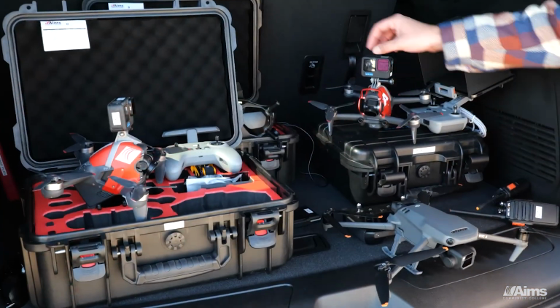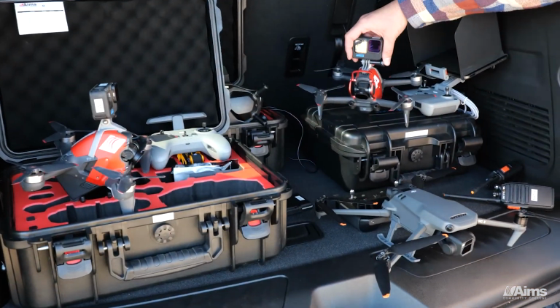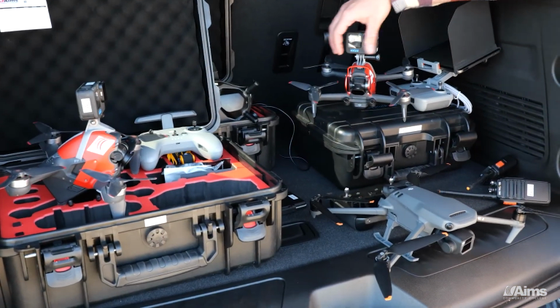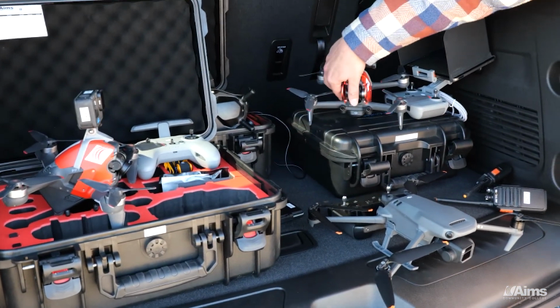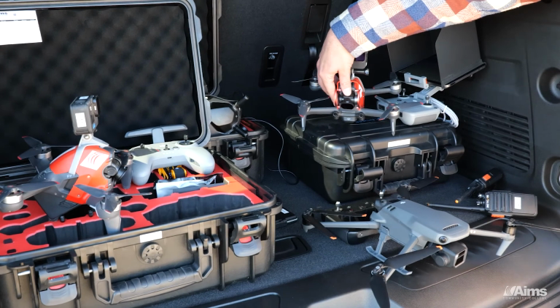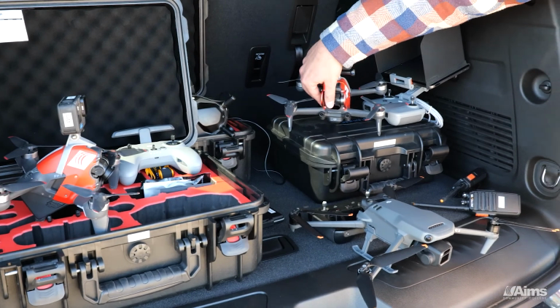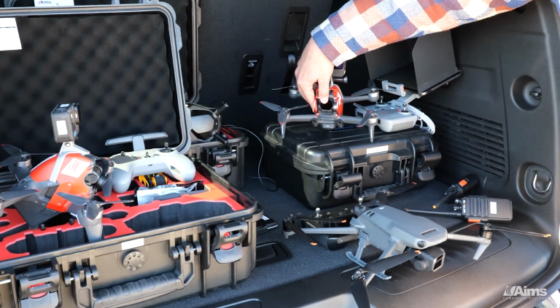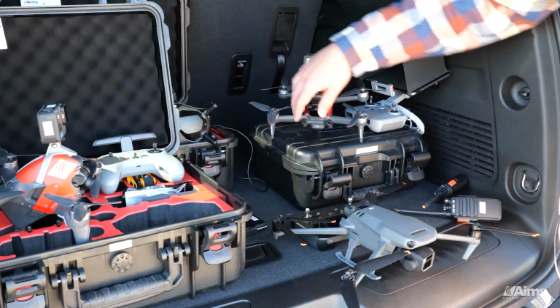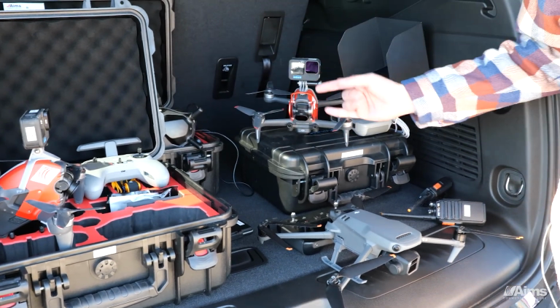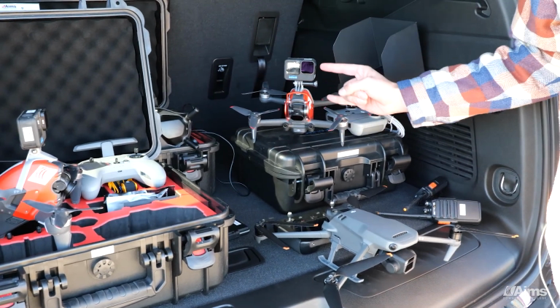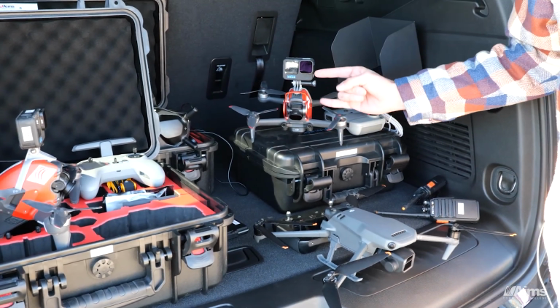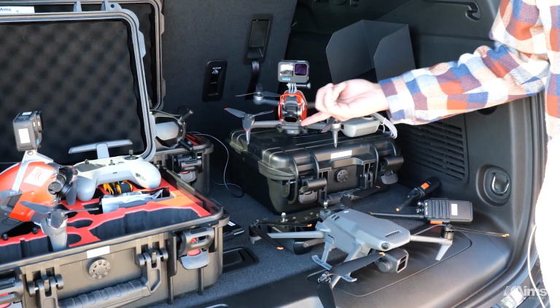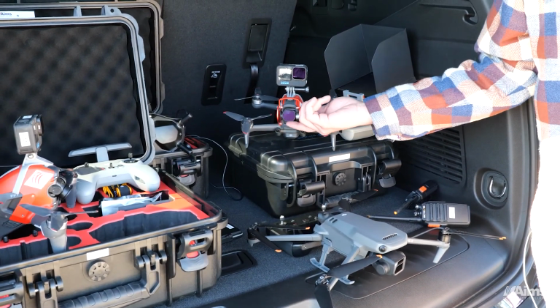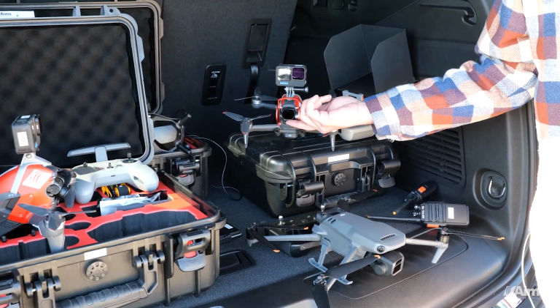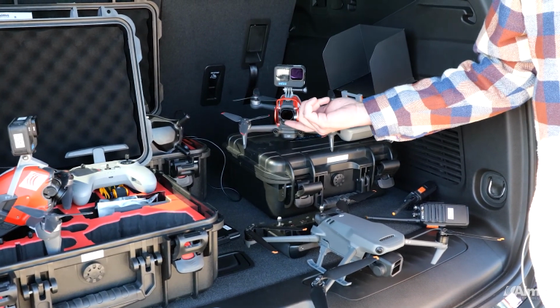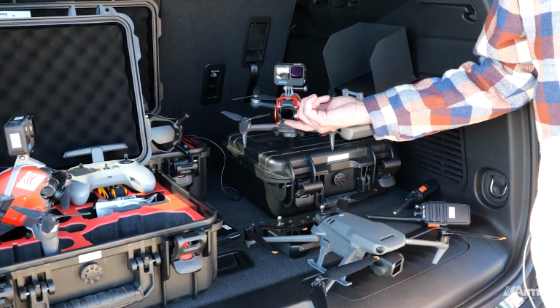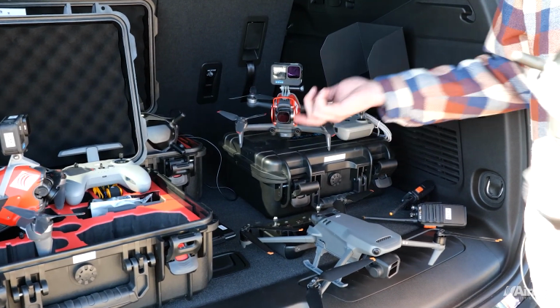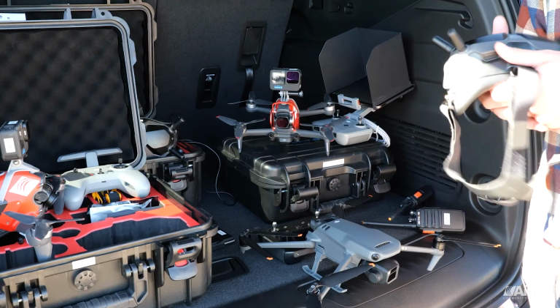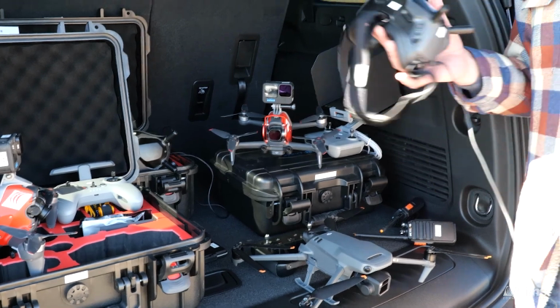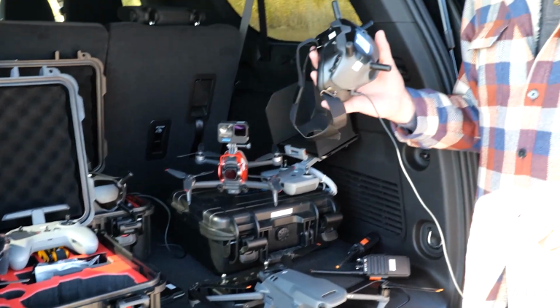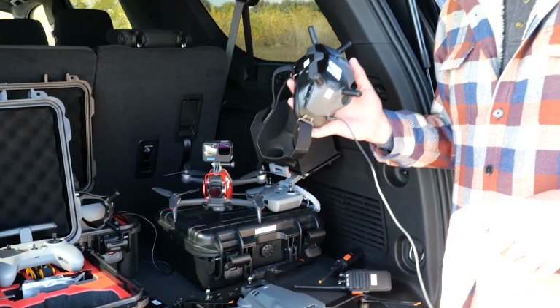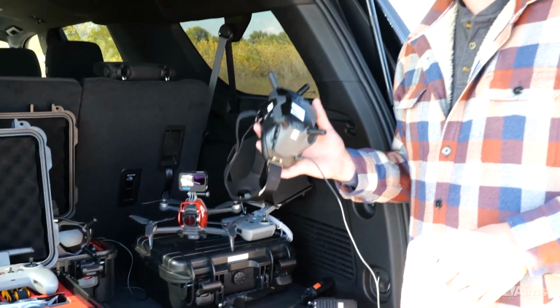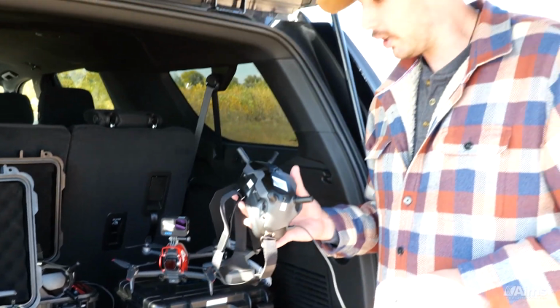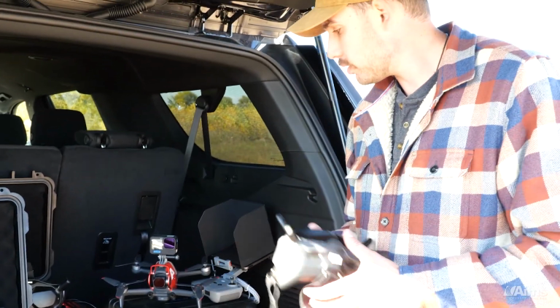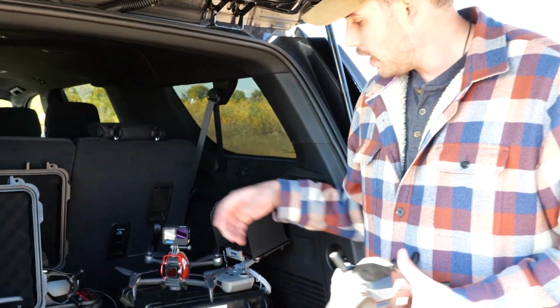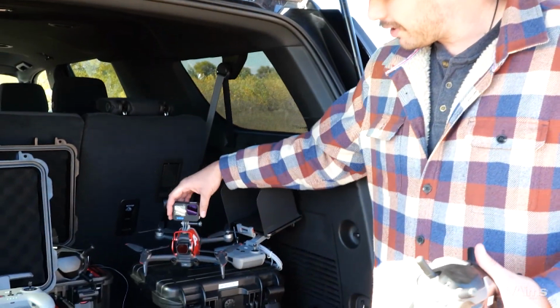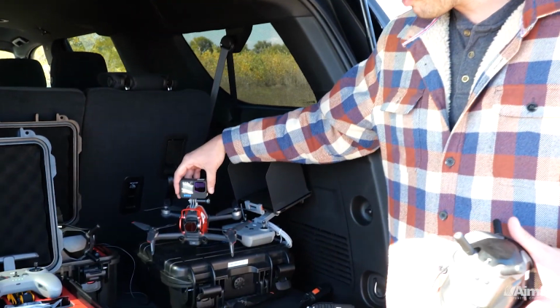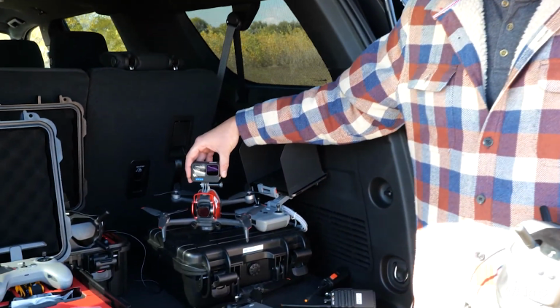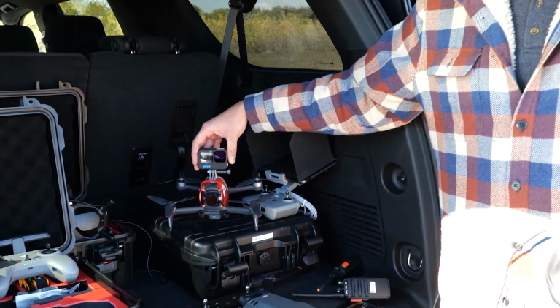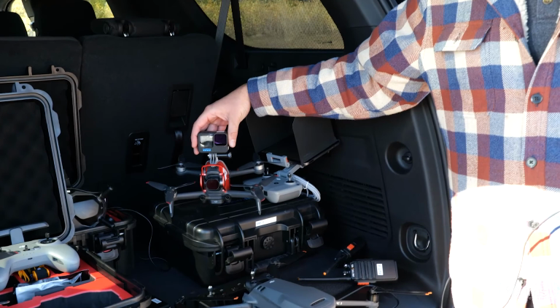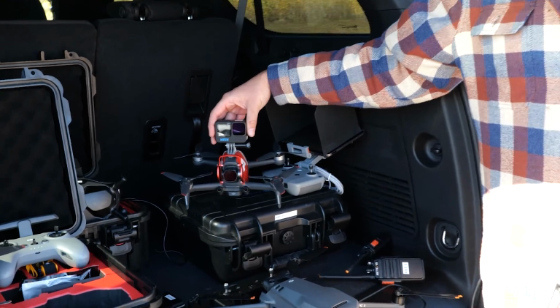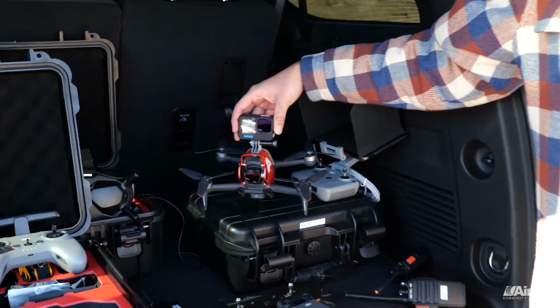This is the FPV drone. This is the drone that I primarily fly. It has two different cameras on it — one that I see through using the first-person view goggles, and then the GoPro is strapped on the top for actual film.